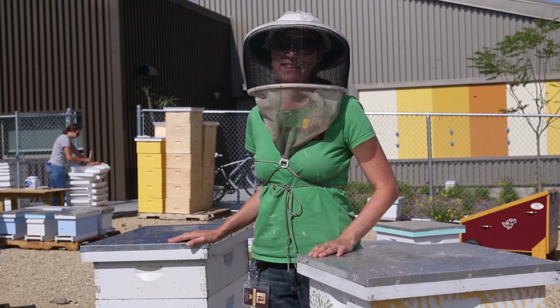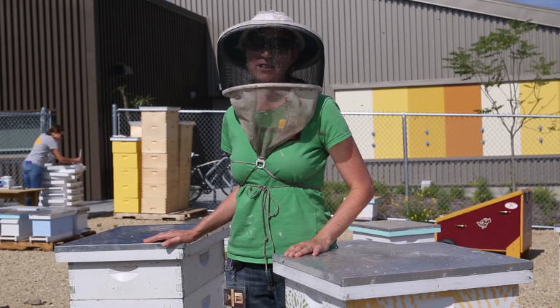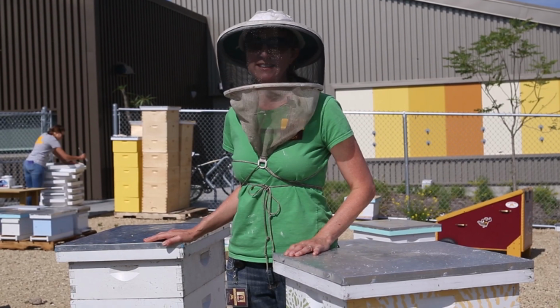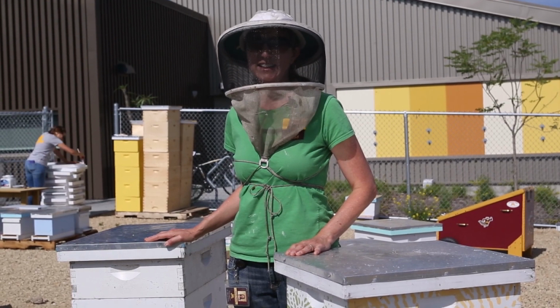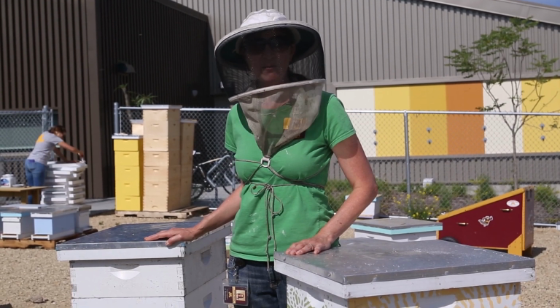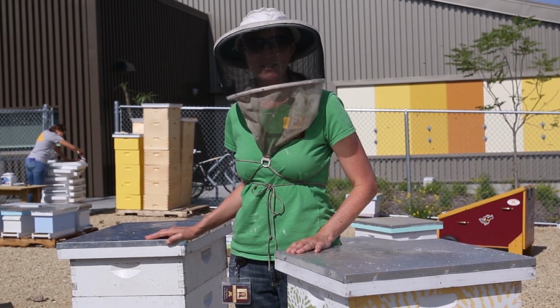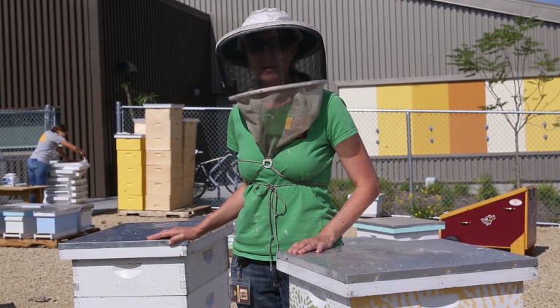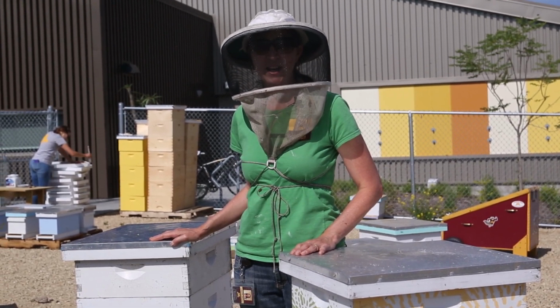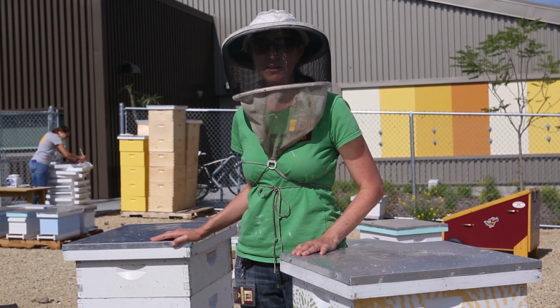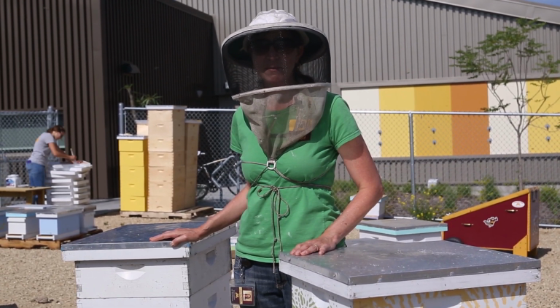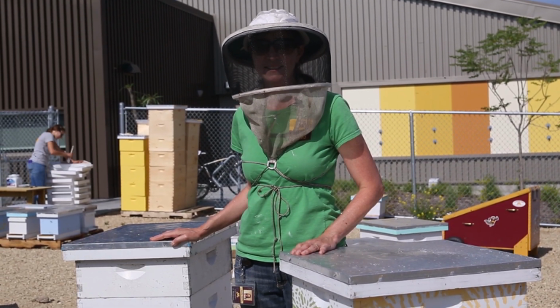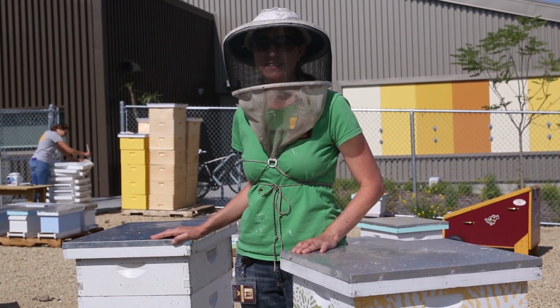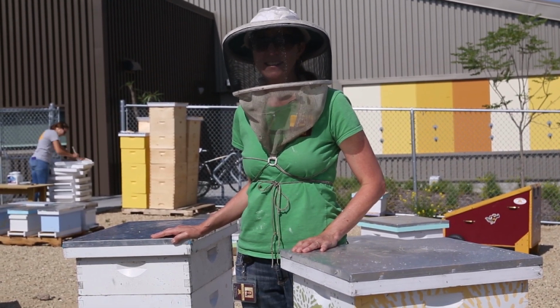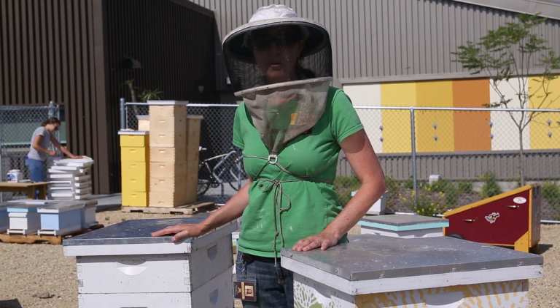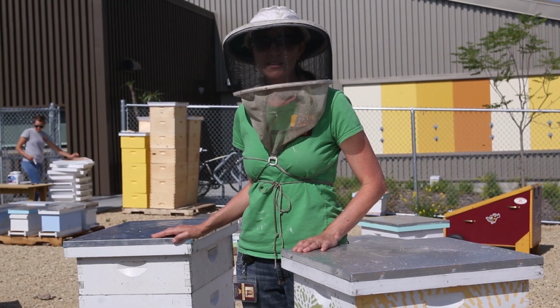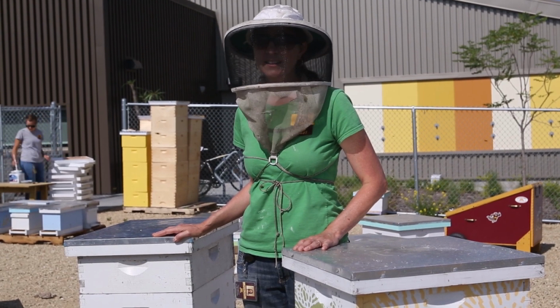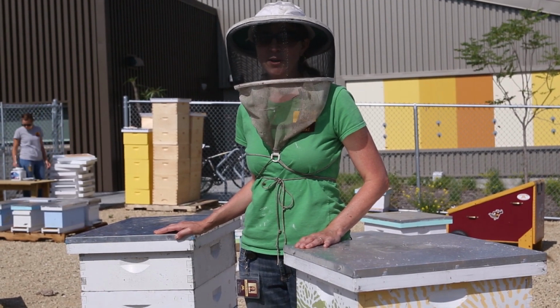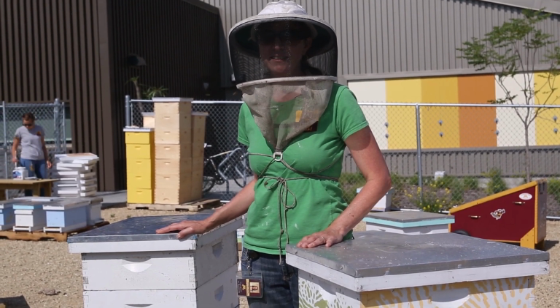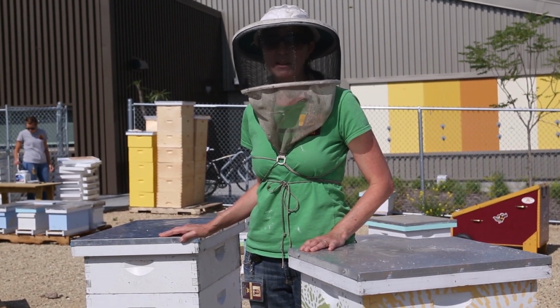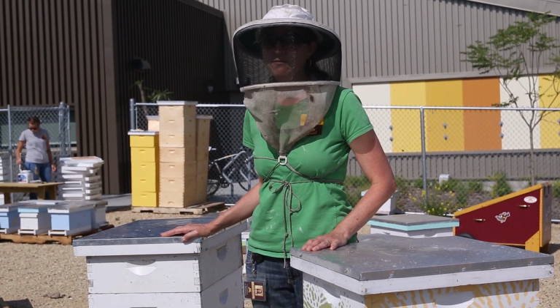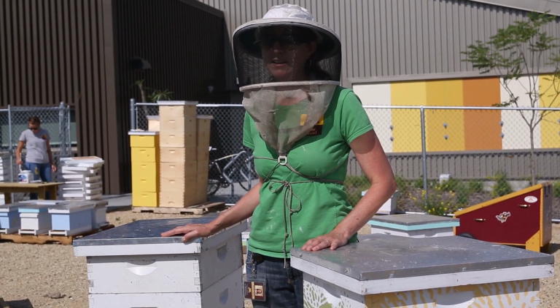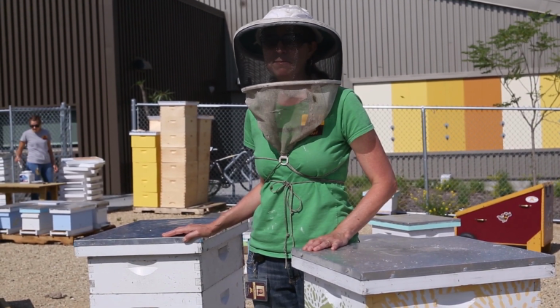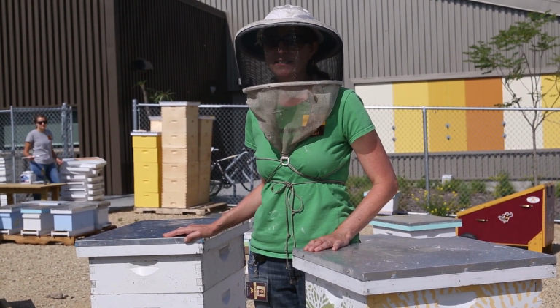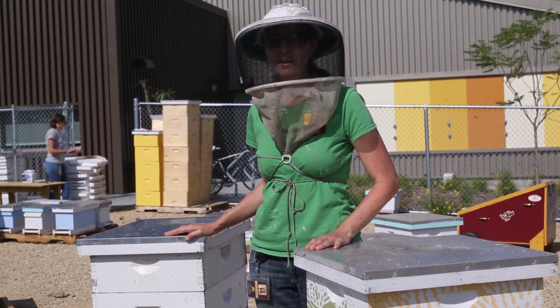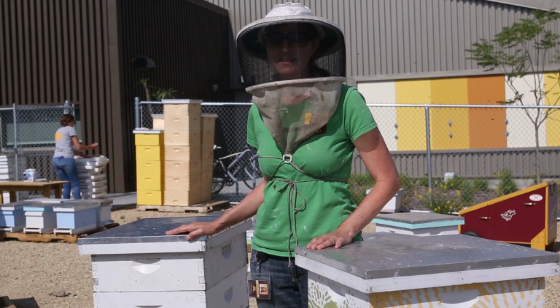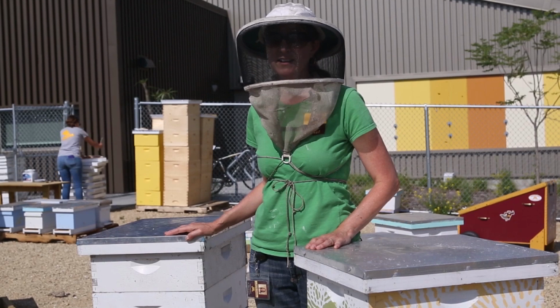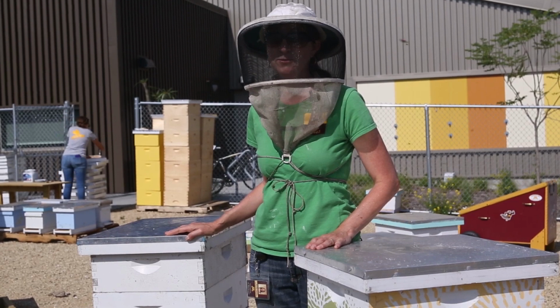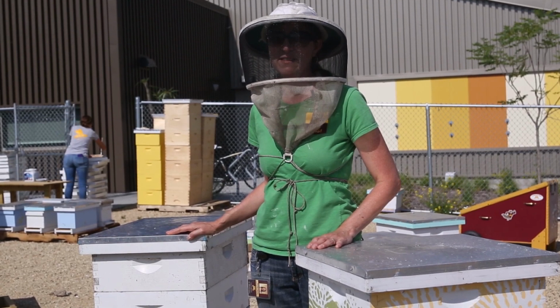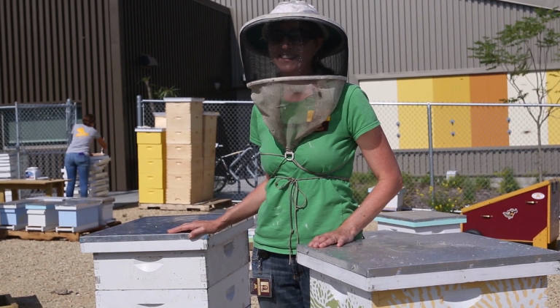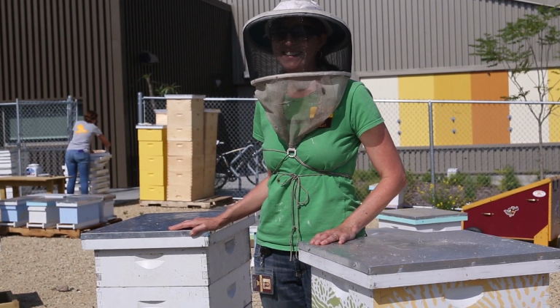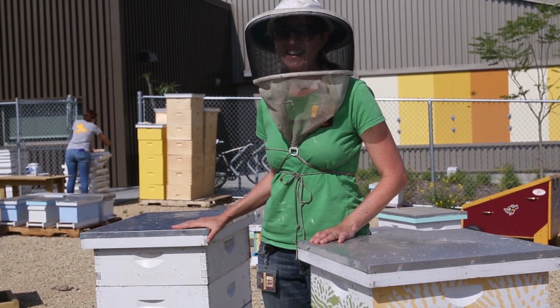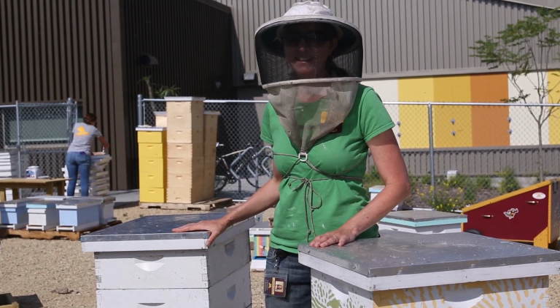Thanks for watching our mite testing video. Hopefully it answered any questions you had about using your mite test kit. It's important to test your colonies throughout the season. Mites can come from other apiaries, and we recommend testing your colonies once a month. Thanks again and happy testing!